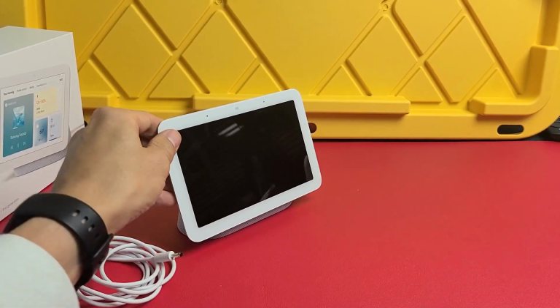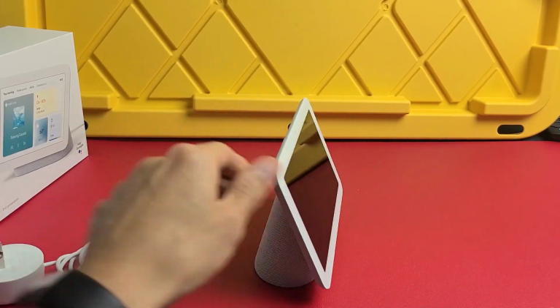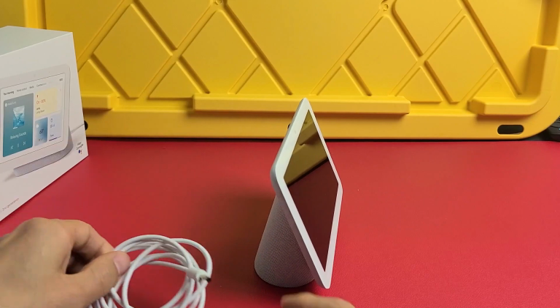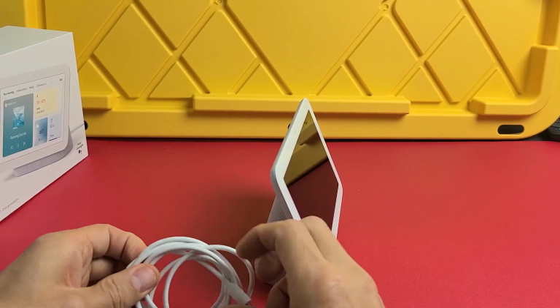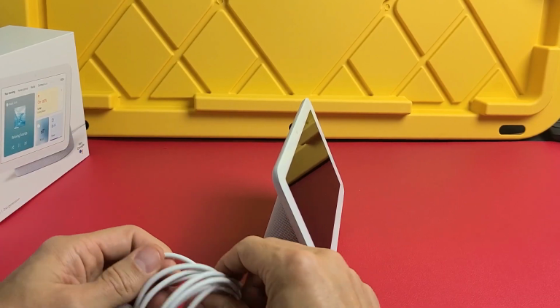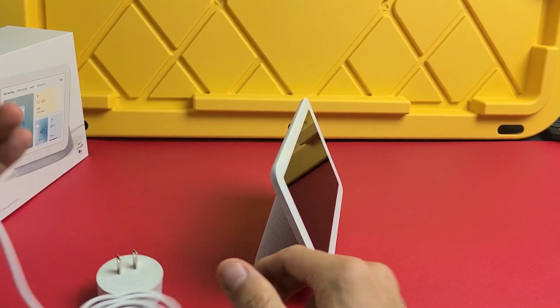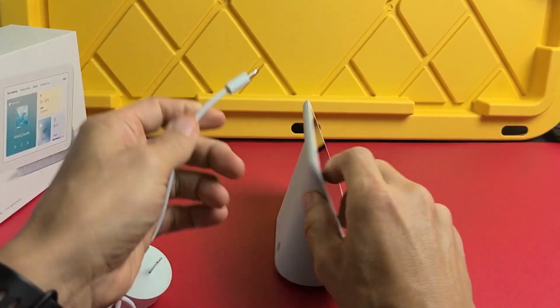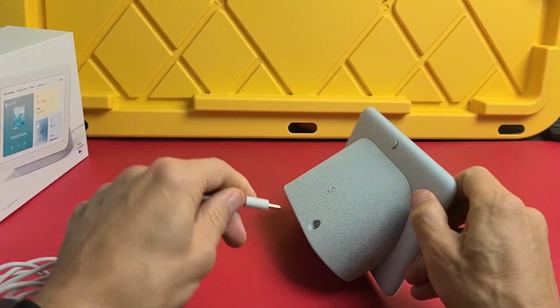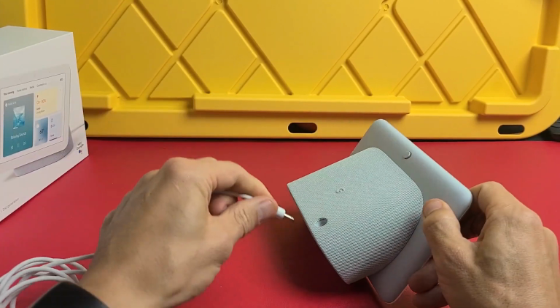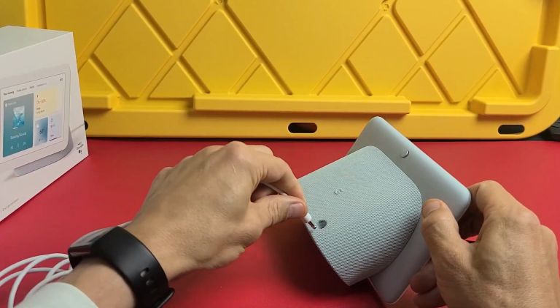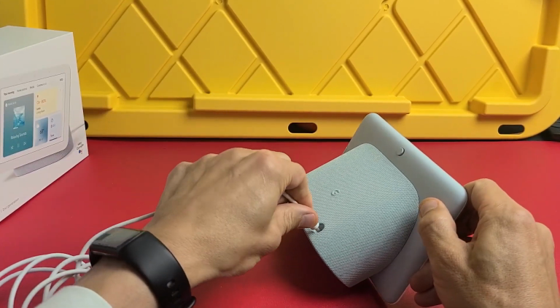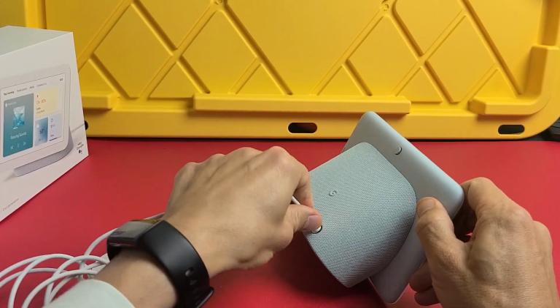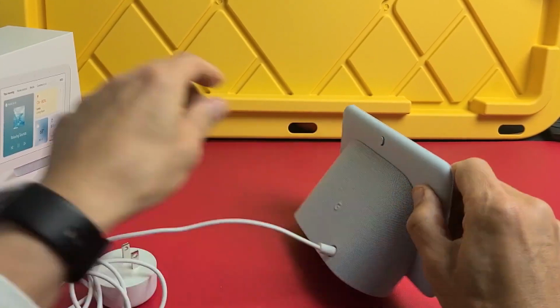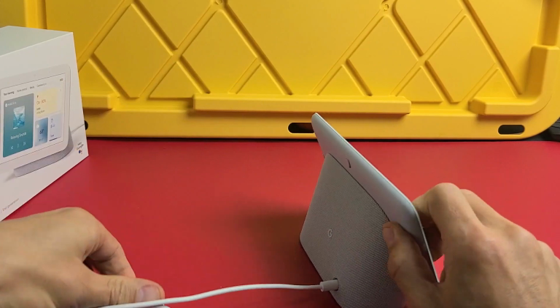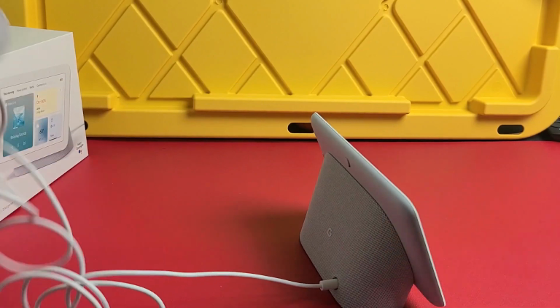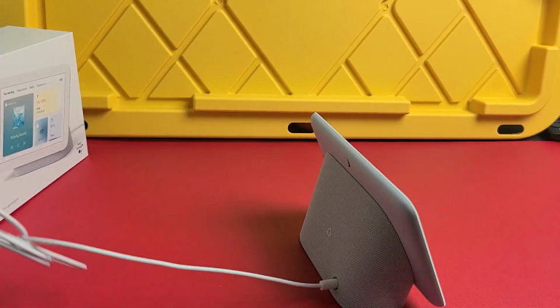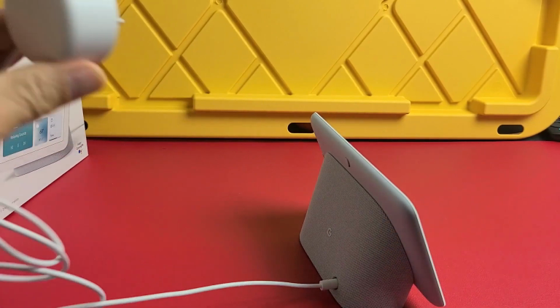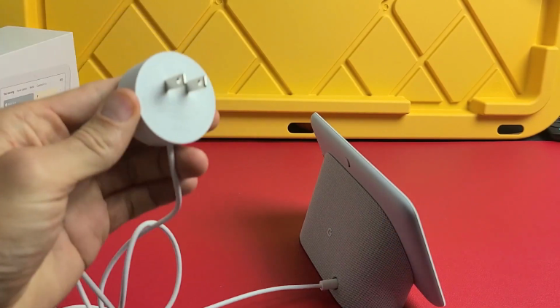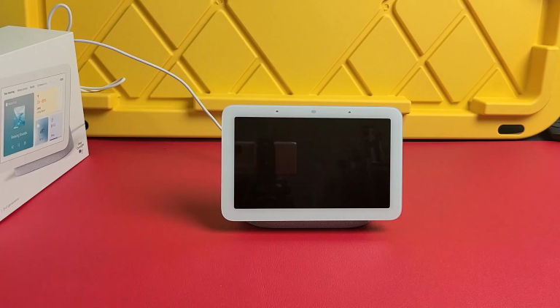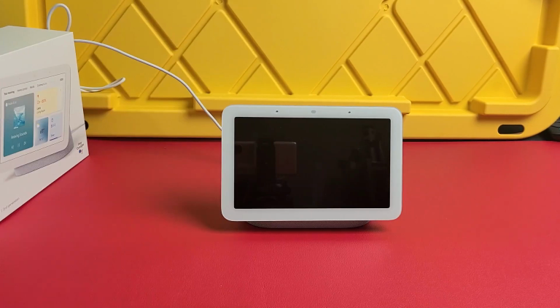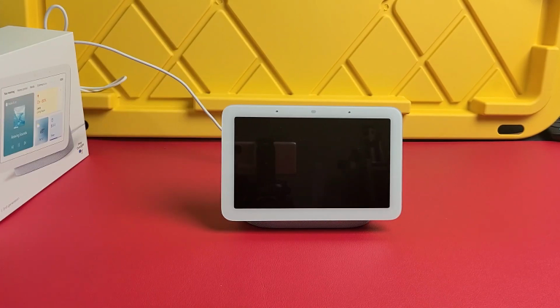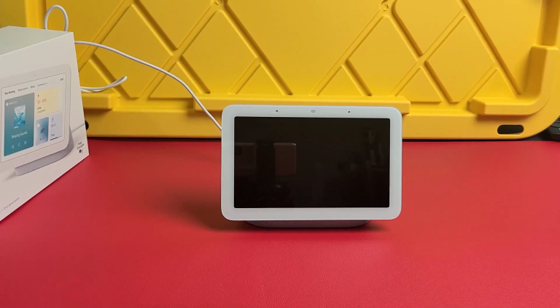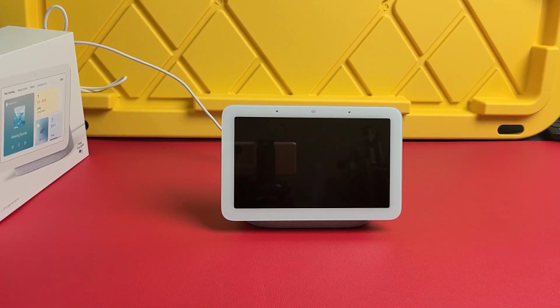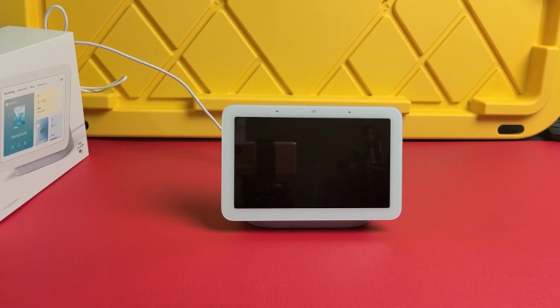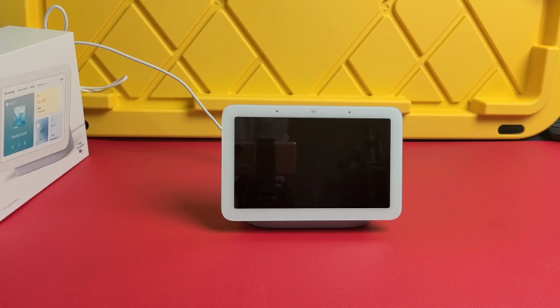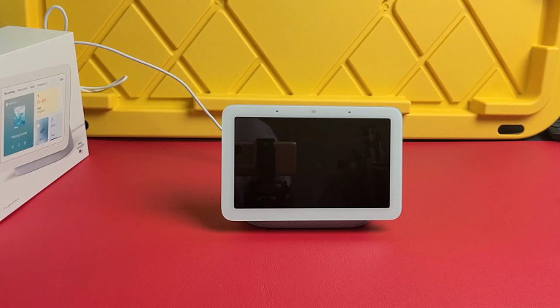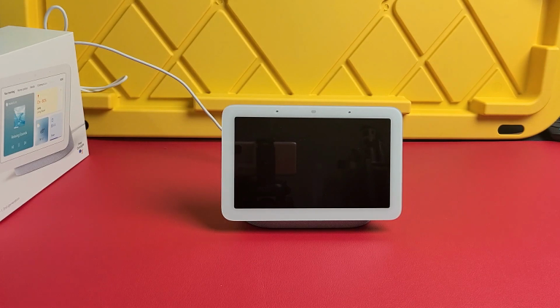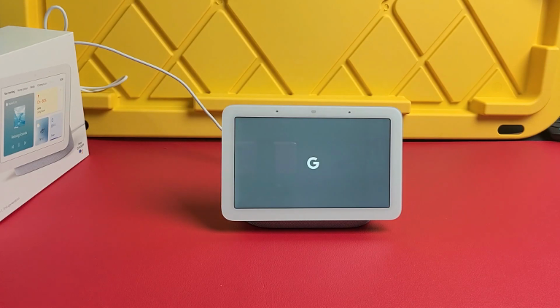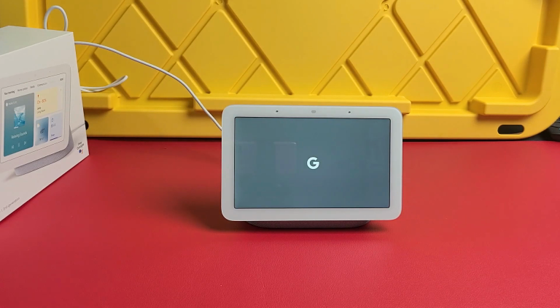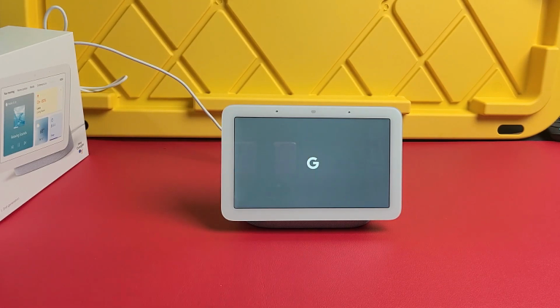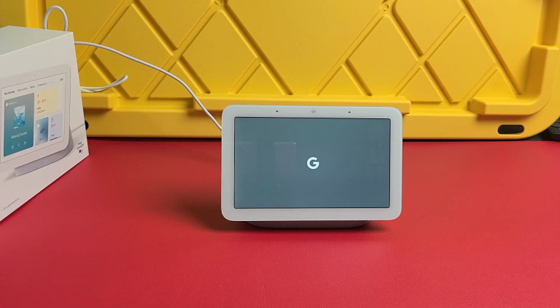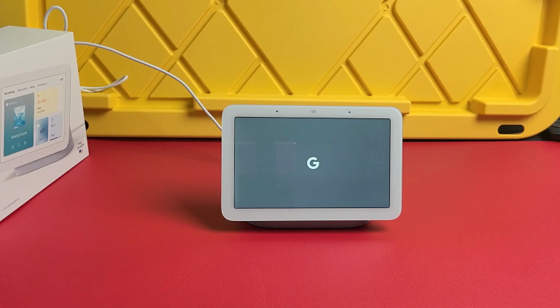So the first thing we need to do is plug it in — plug one end into the hub and the other end into the wall socket. I just plugged it in; give it a second — it's turning on now.